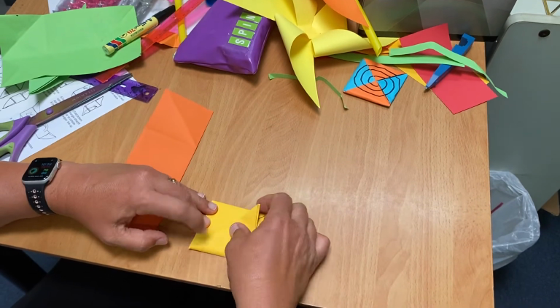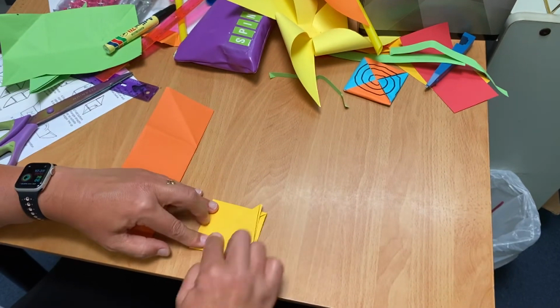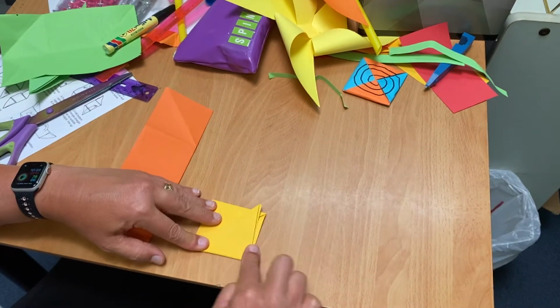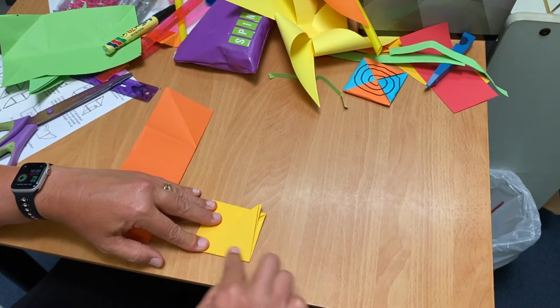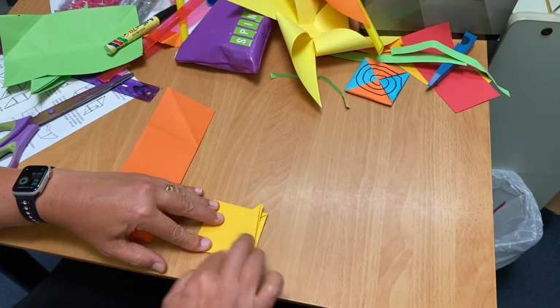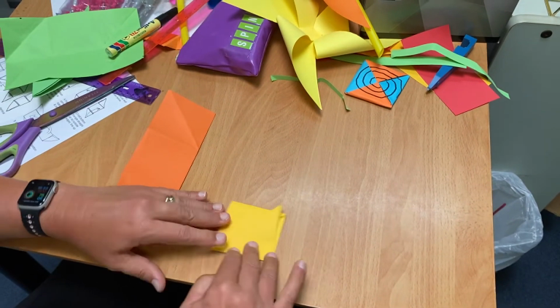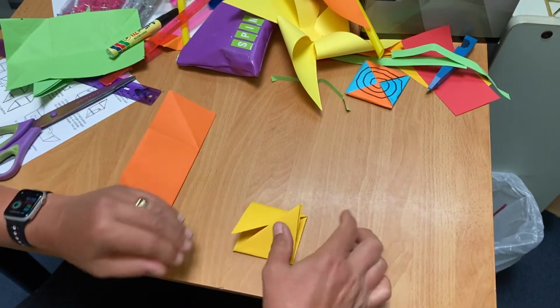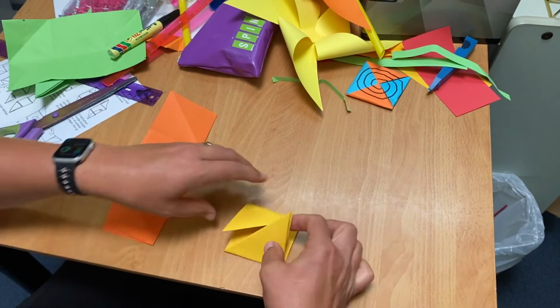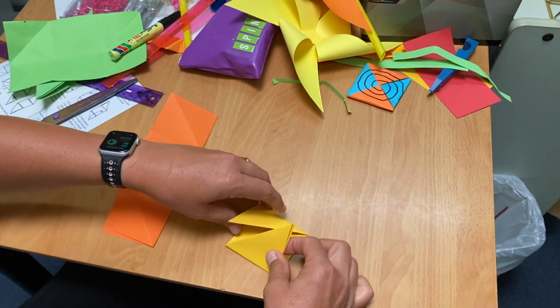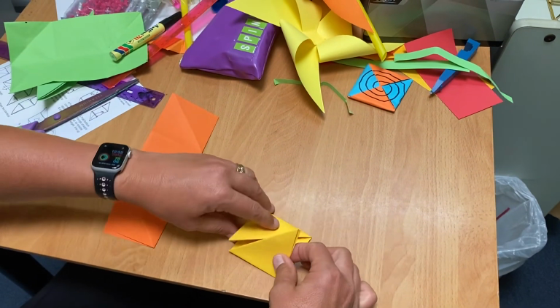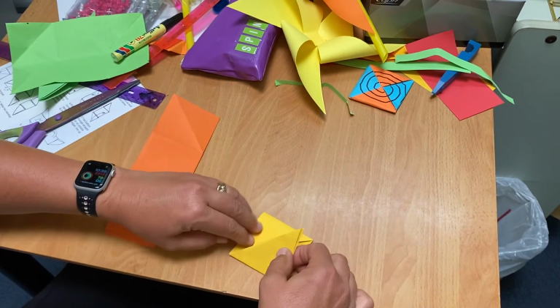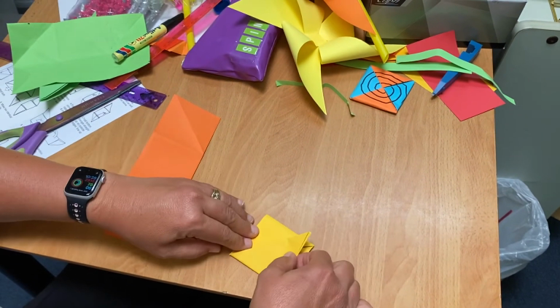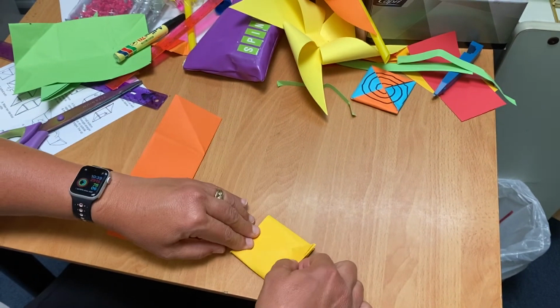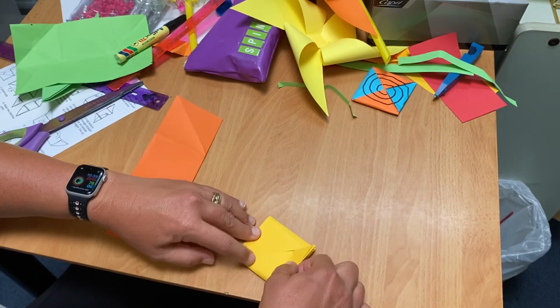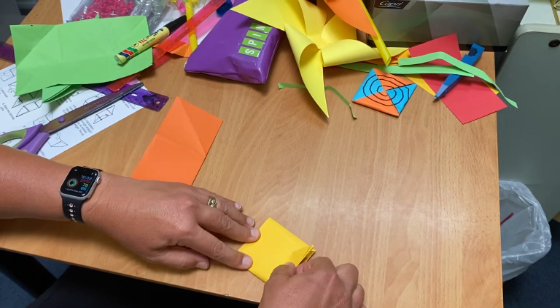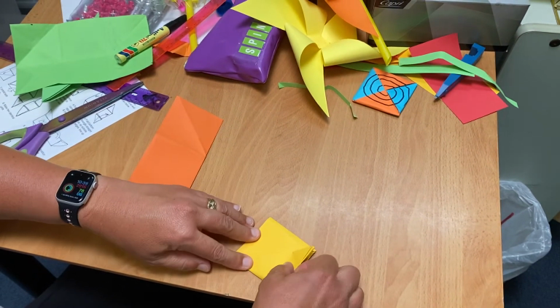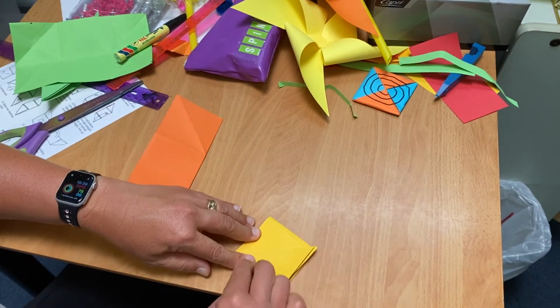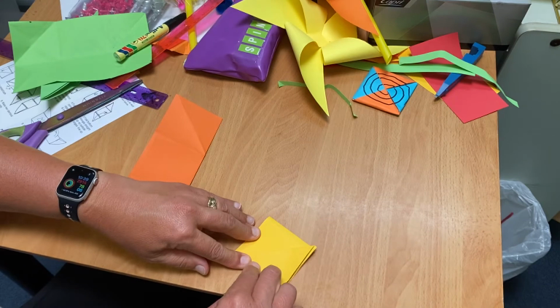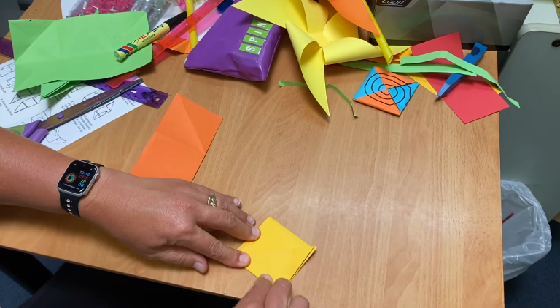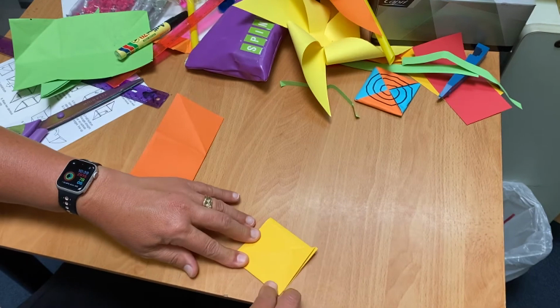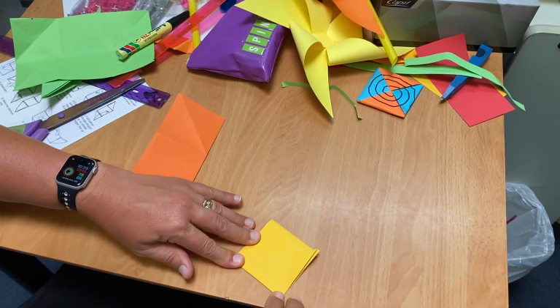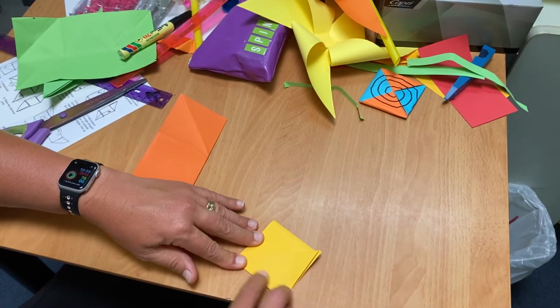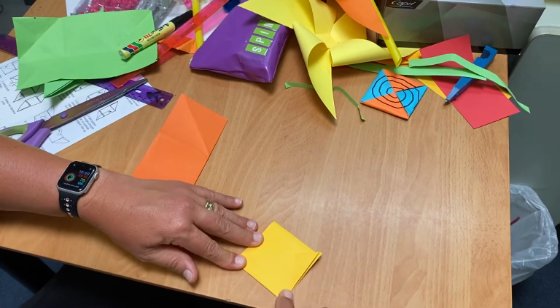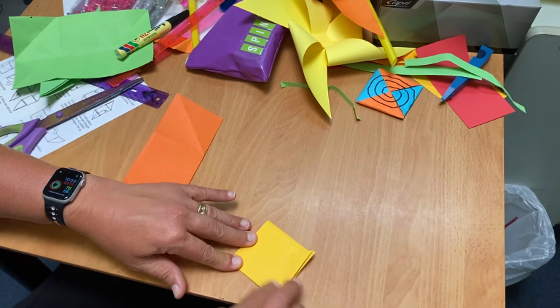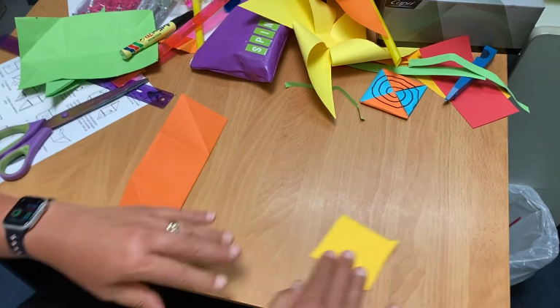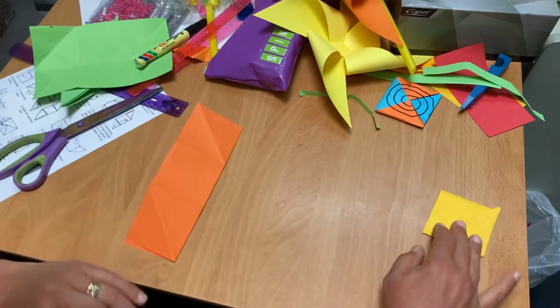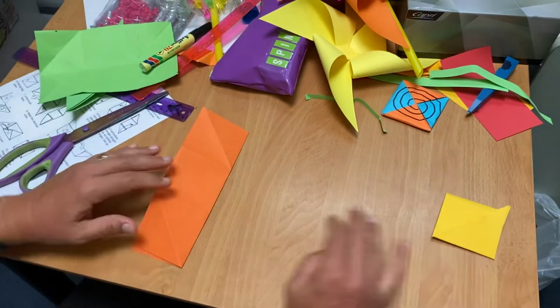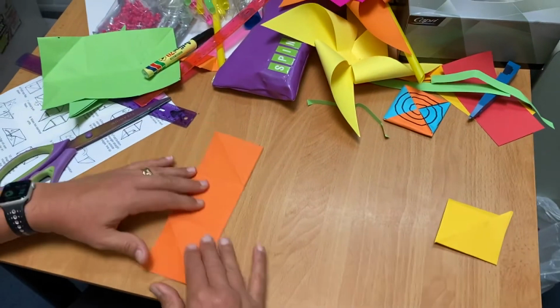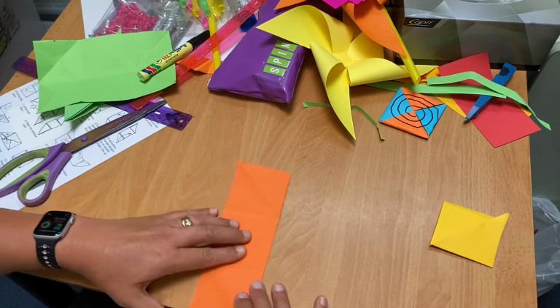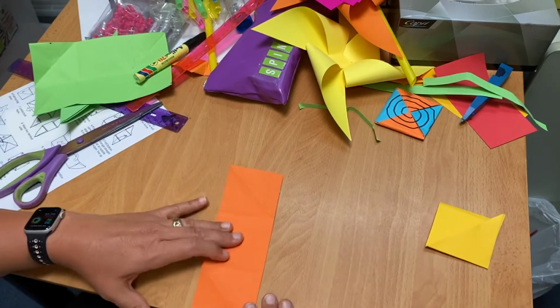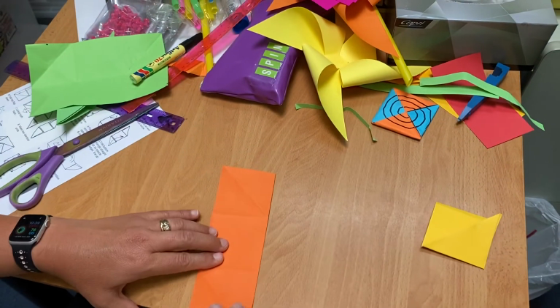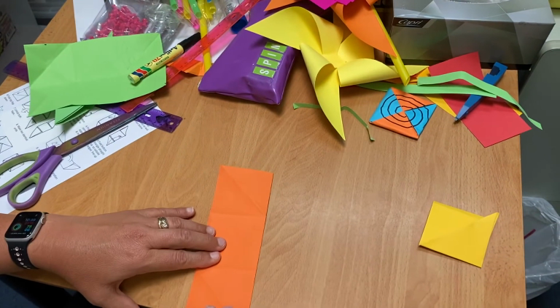That's it. Make that a bit straighter. That's going to work better, I think. Now take the other piece, fold in half.